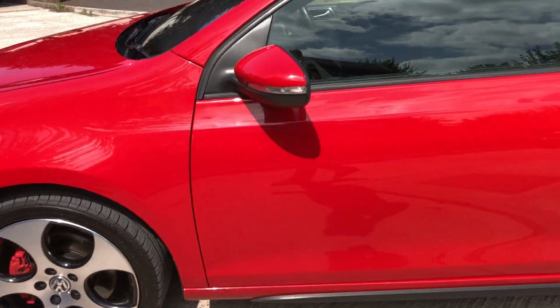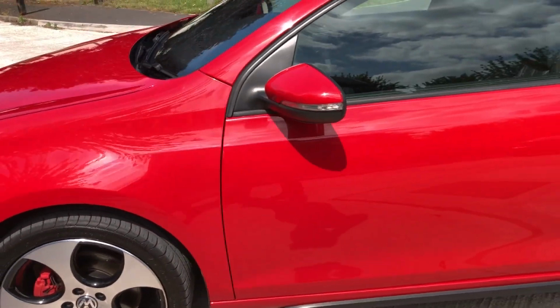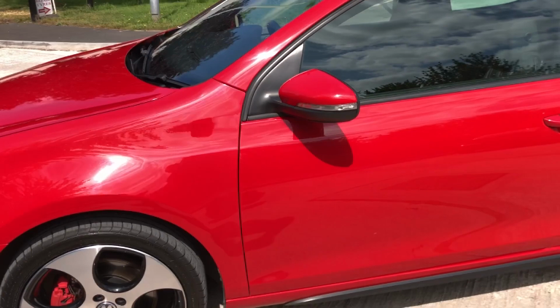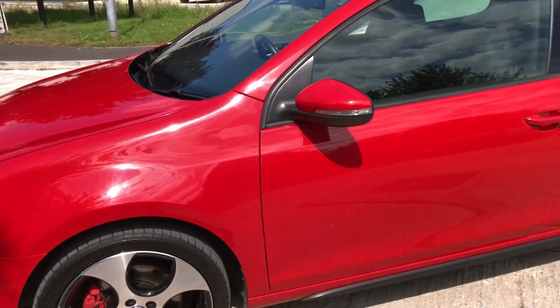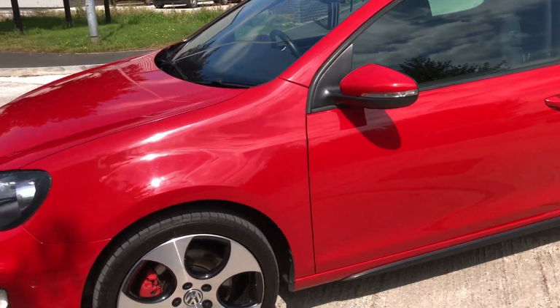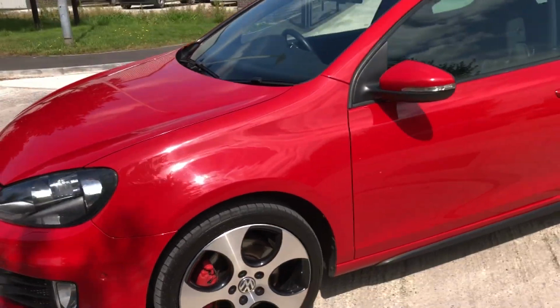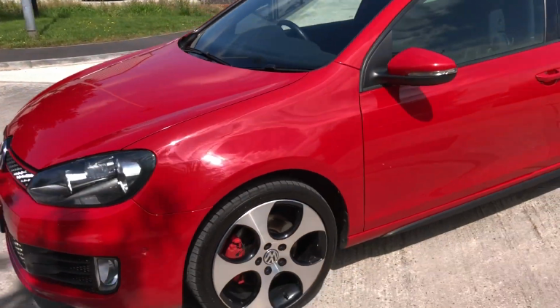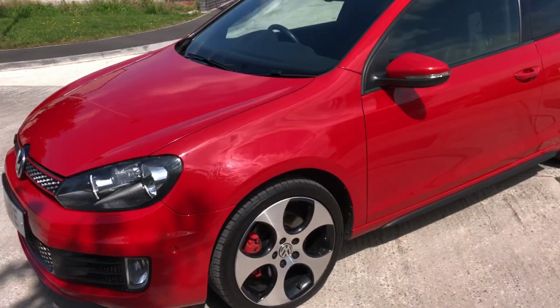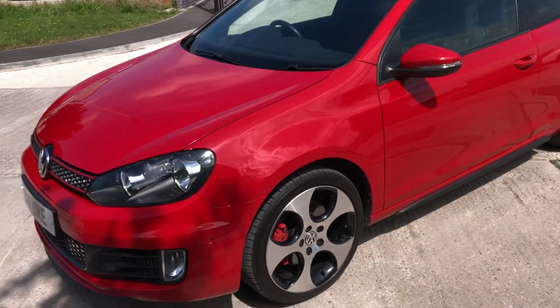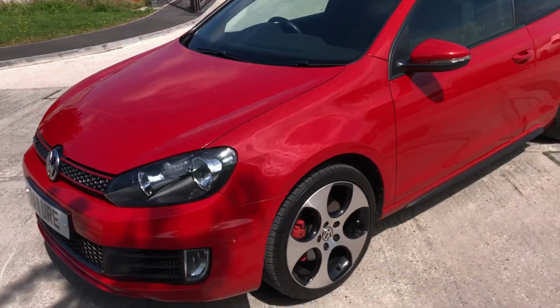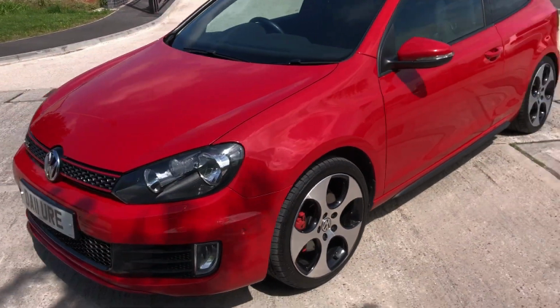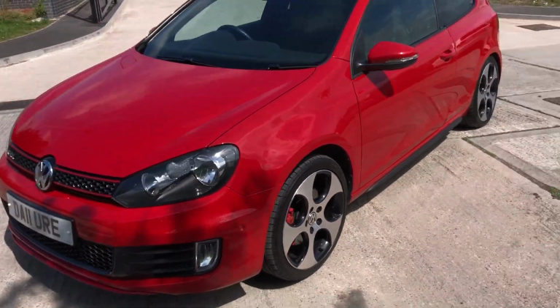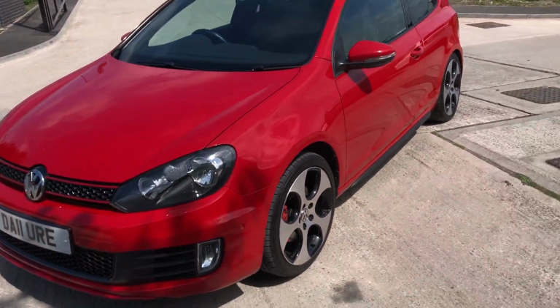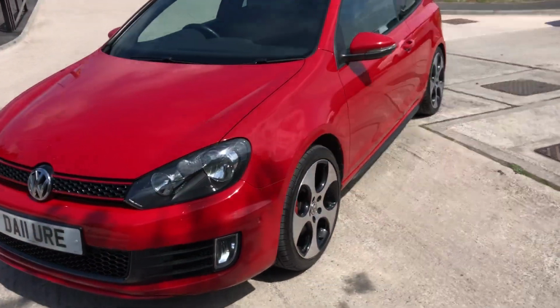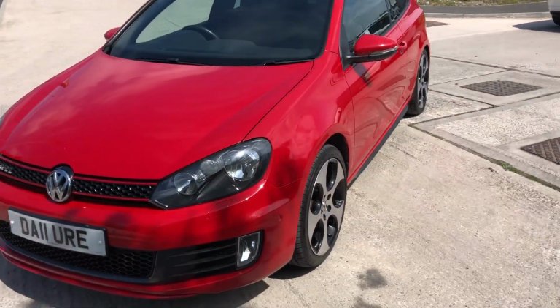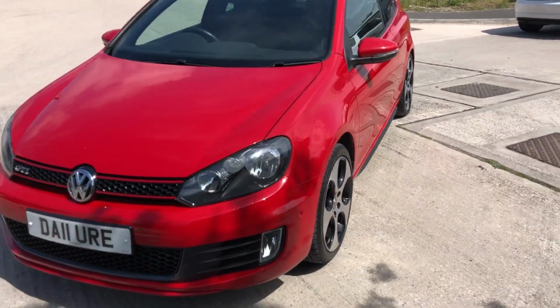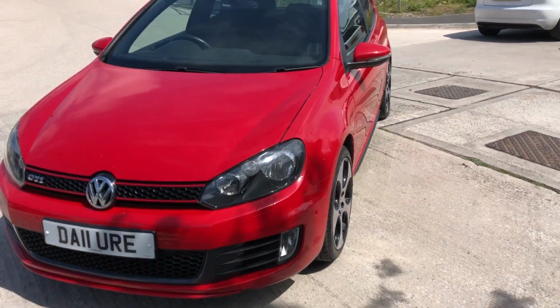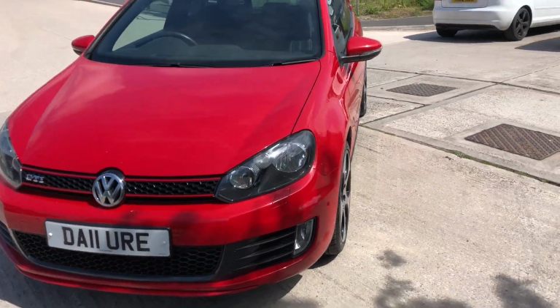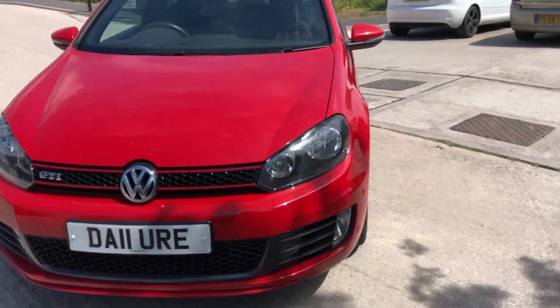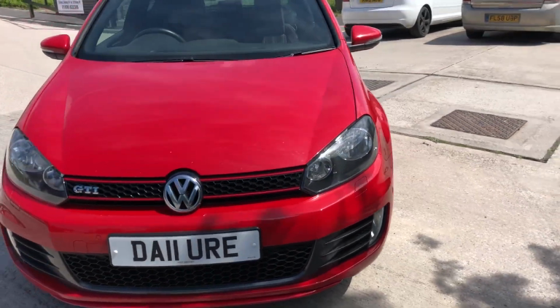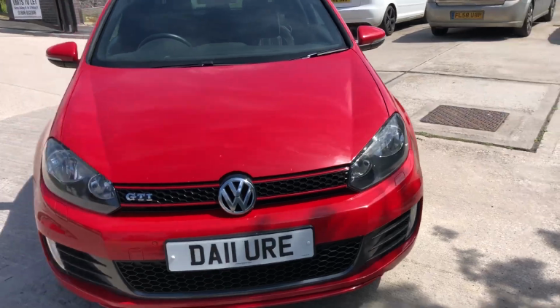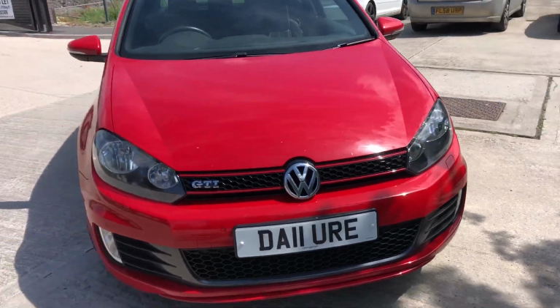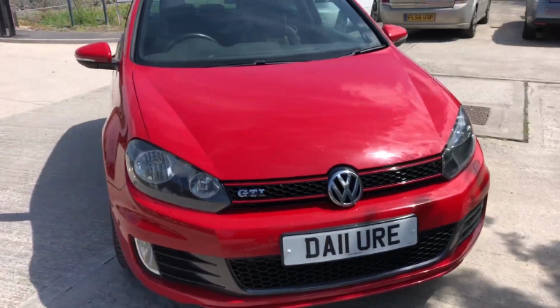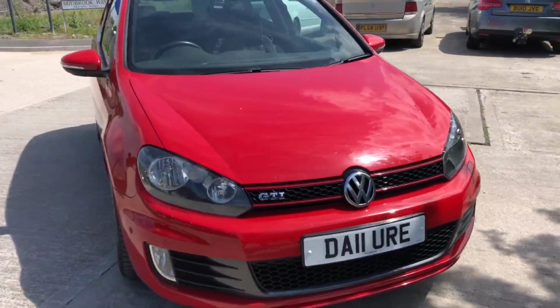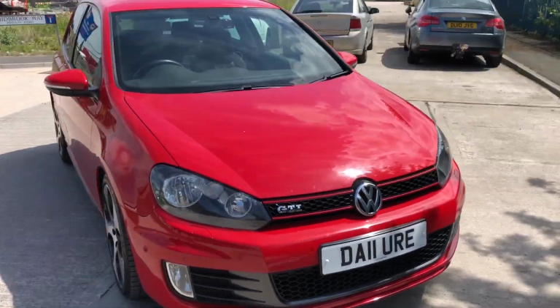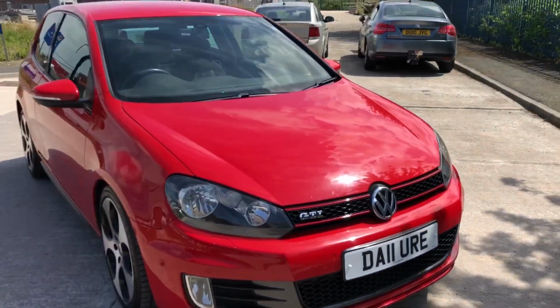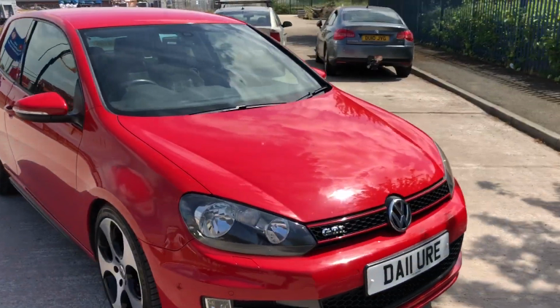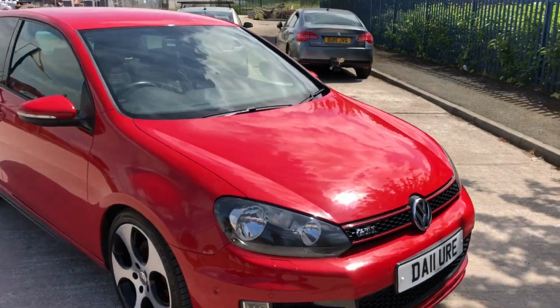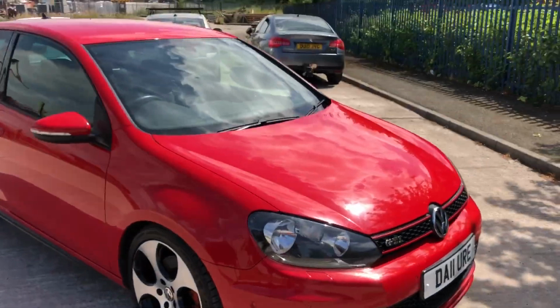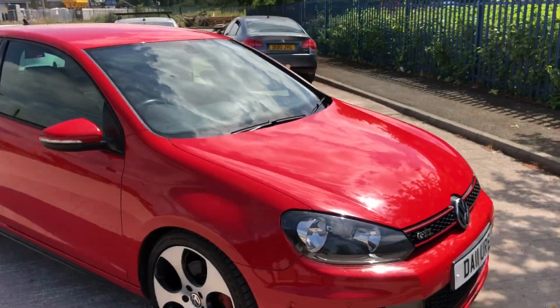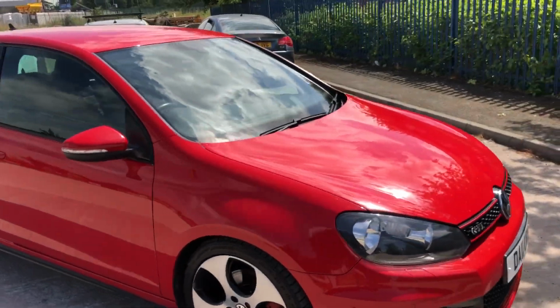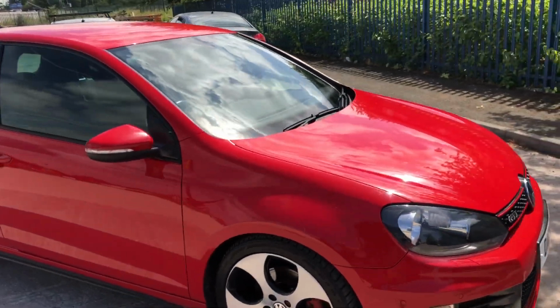The vehicle is ready to be driven away, fully valeted etc. The vehicle also will come with a 3-month warranty, which is extendable up to 3 years.